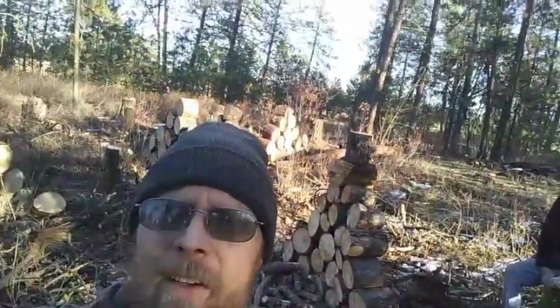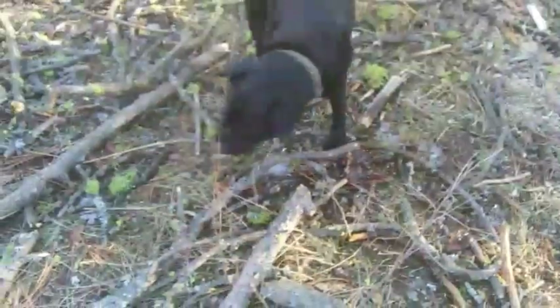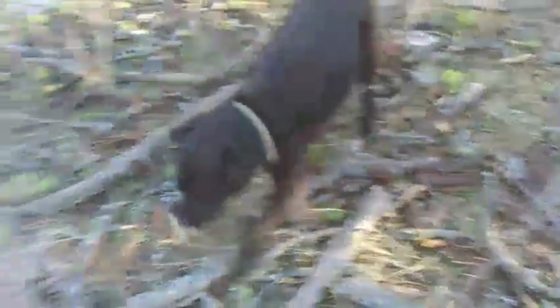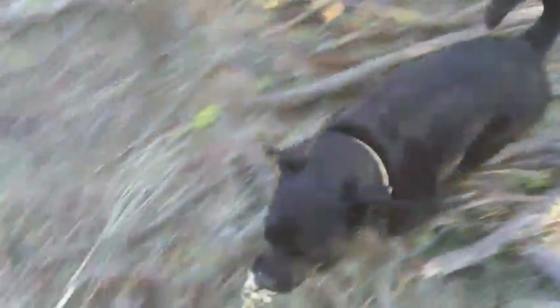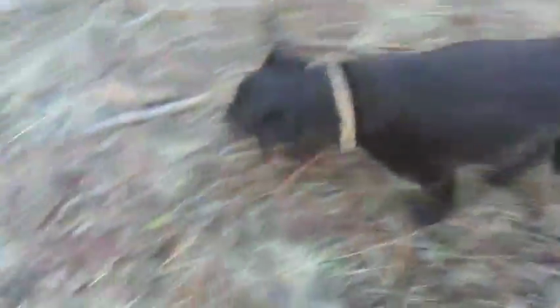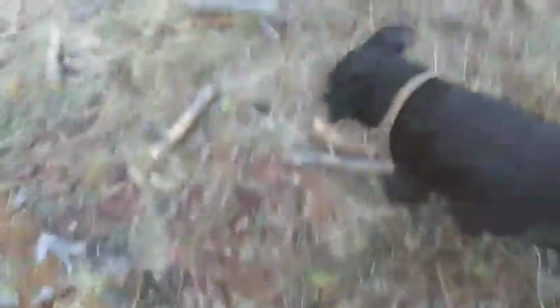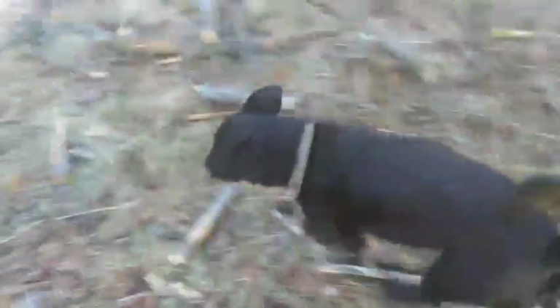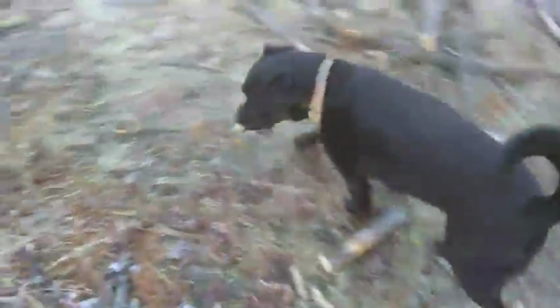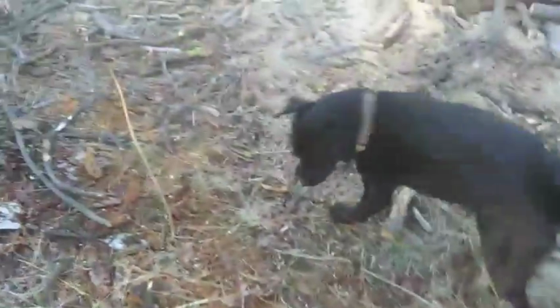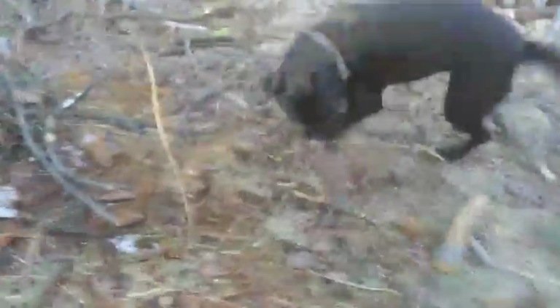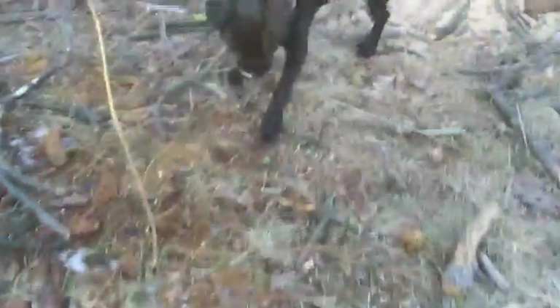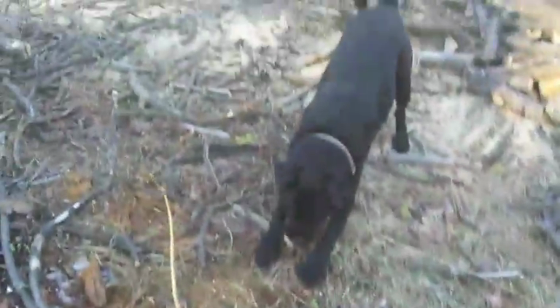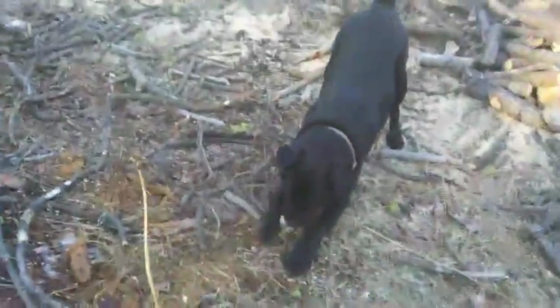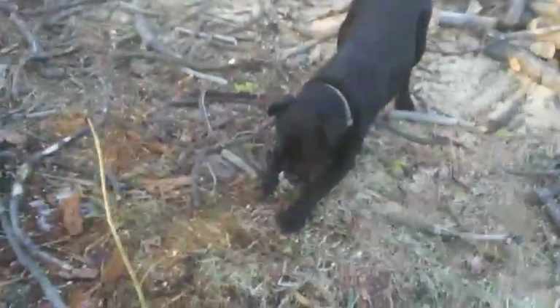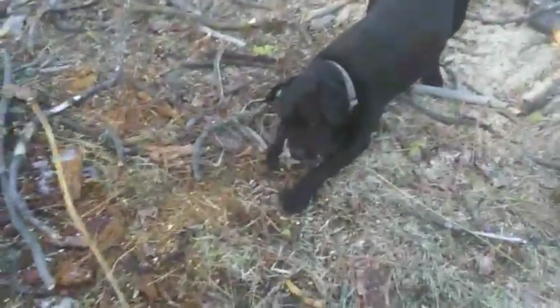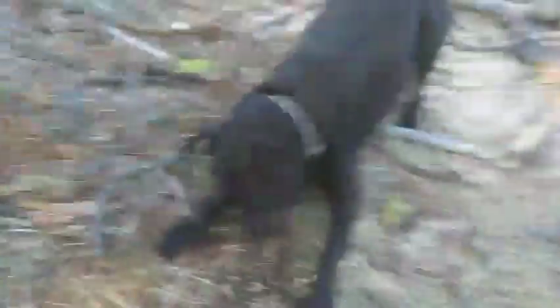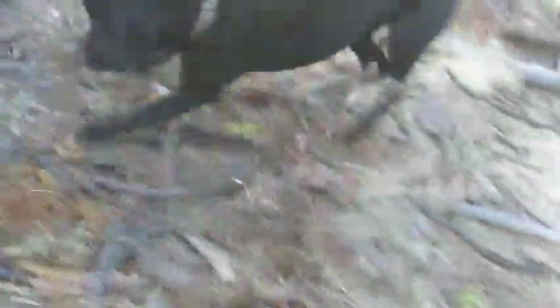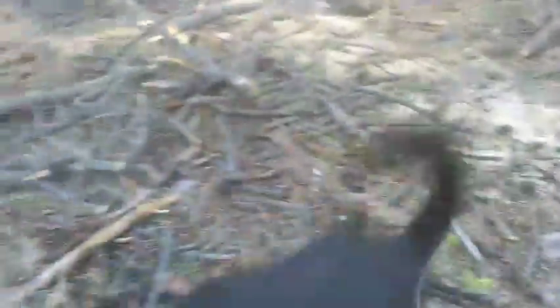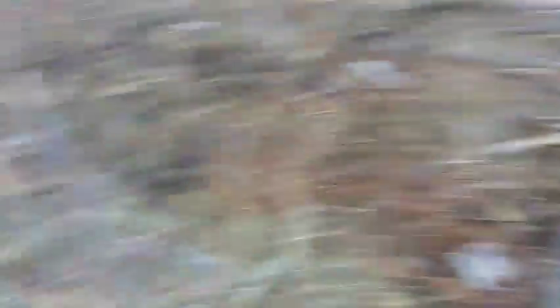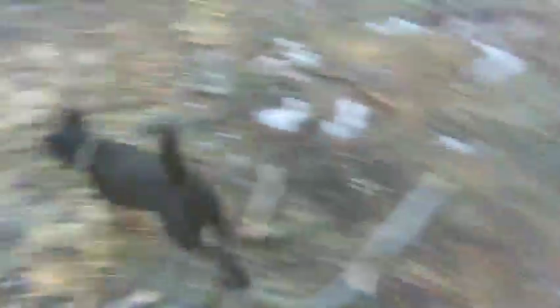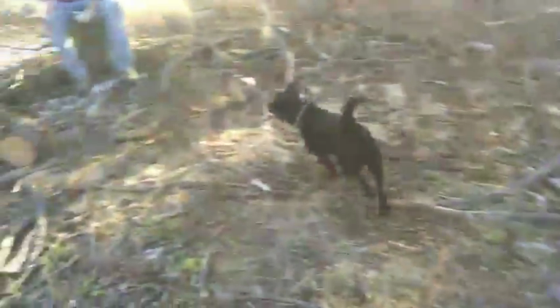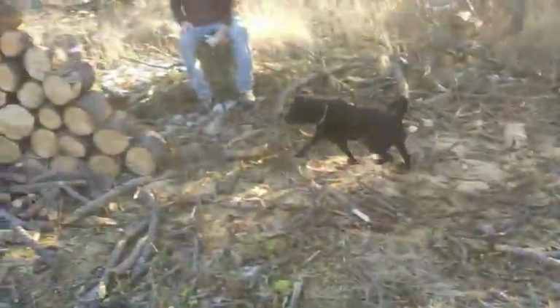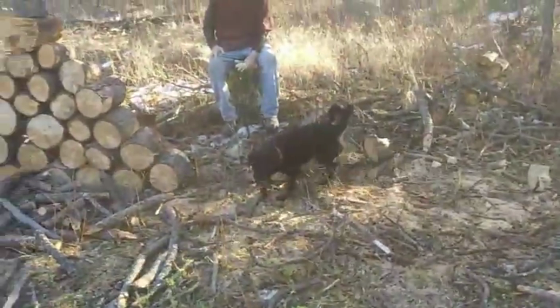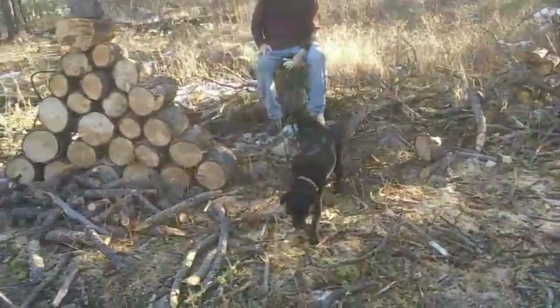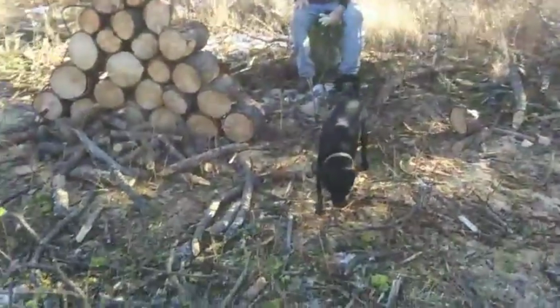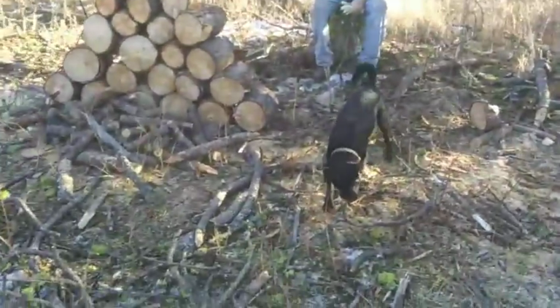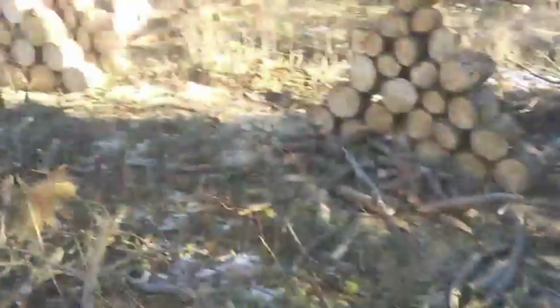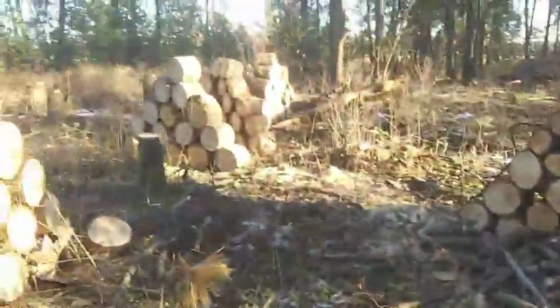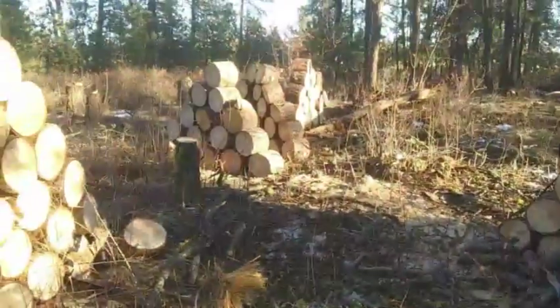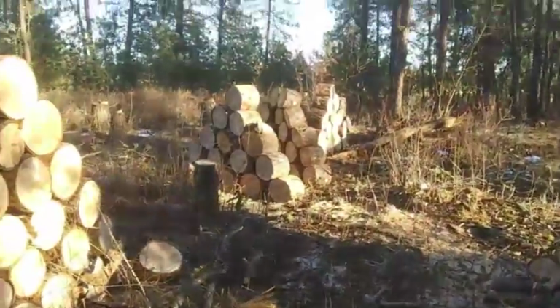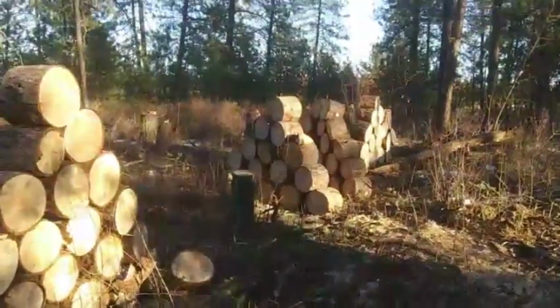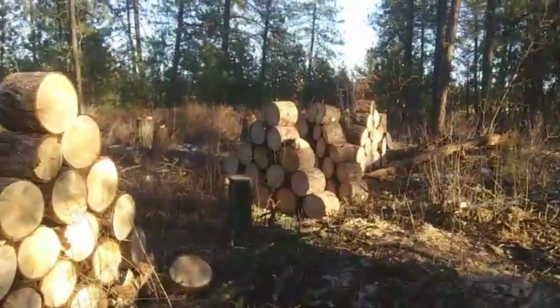What do you have here? What do you got, Bella? Is that my bone? Get my bone! That's my bone! You're such a mean puppy. So we got all this down out here.